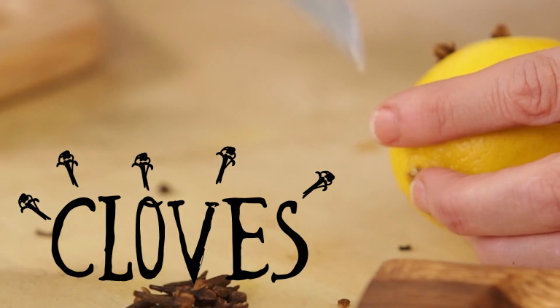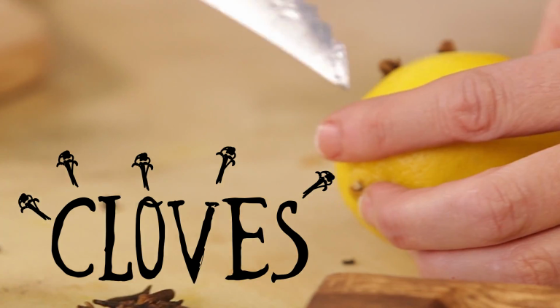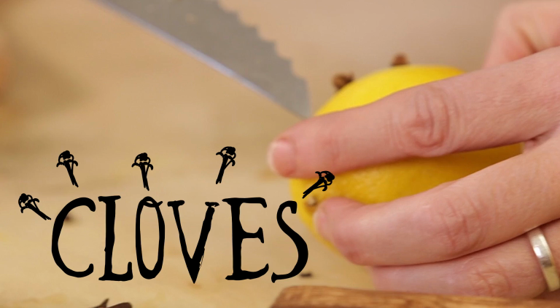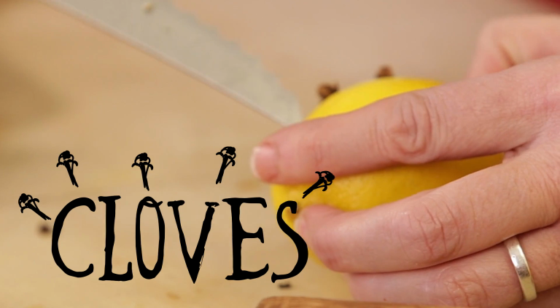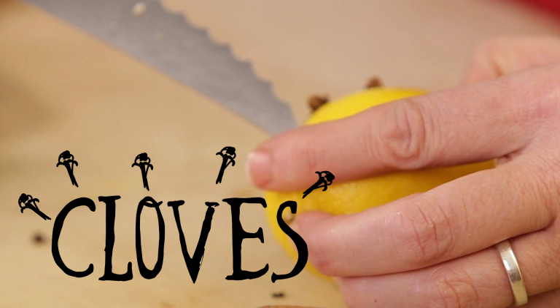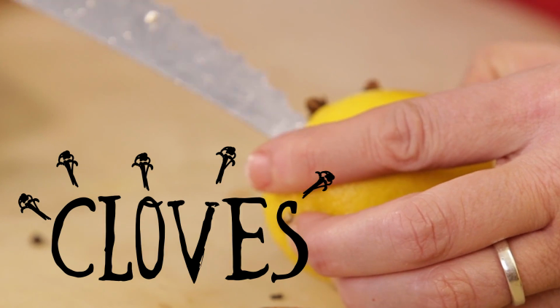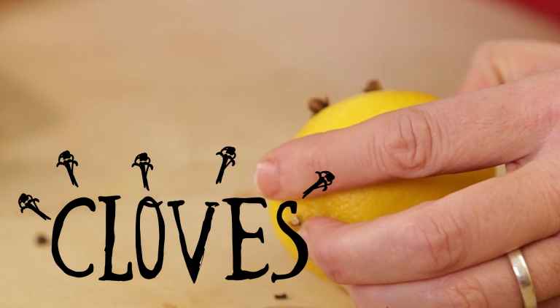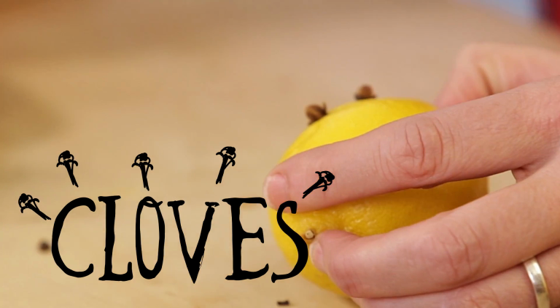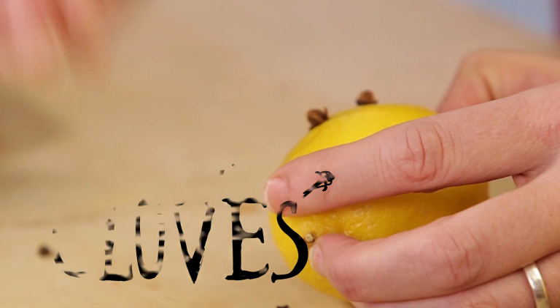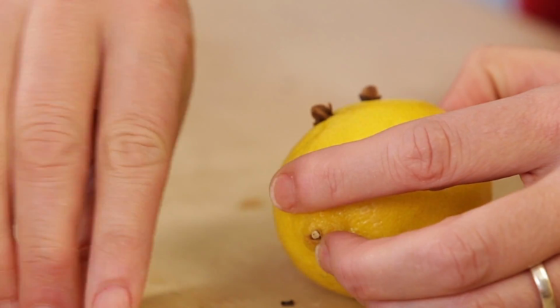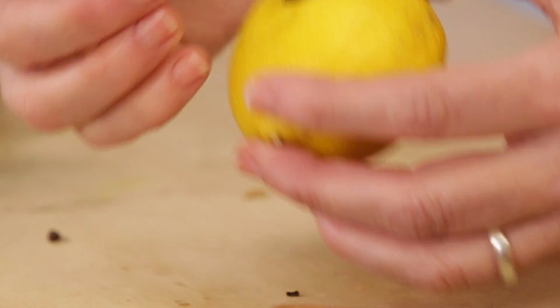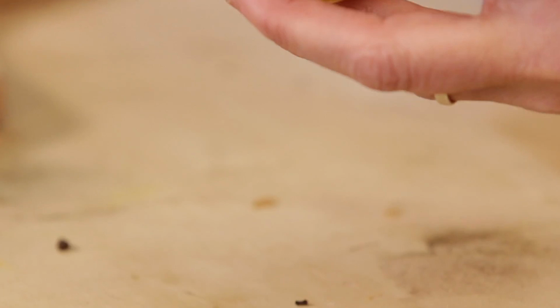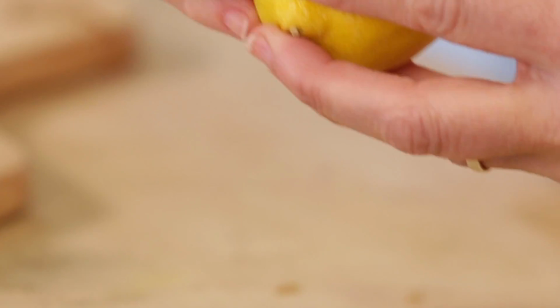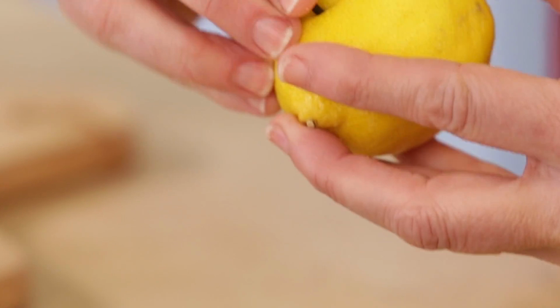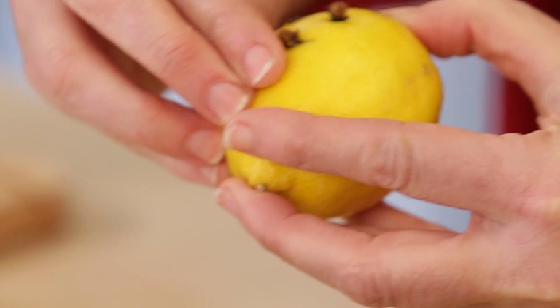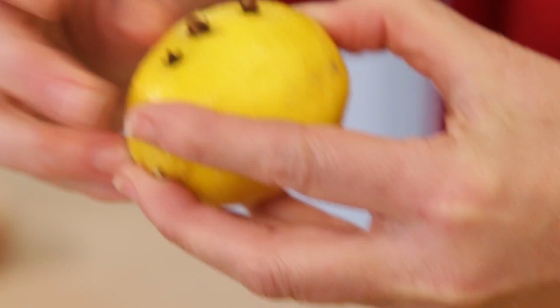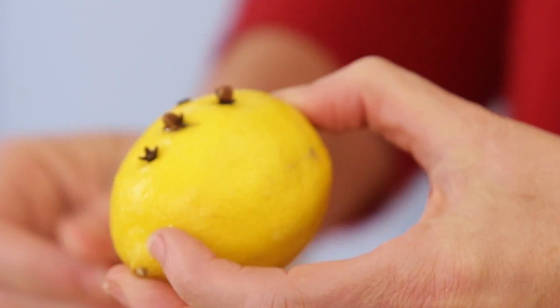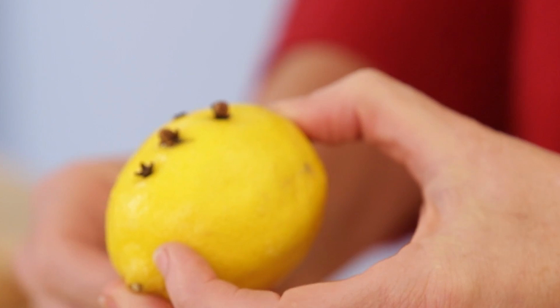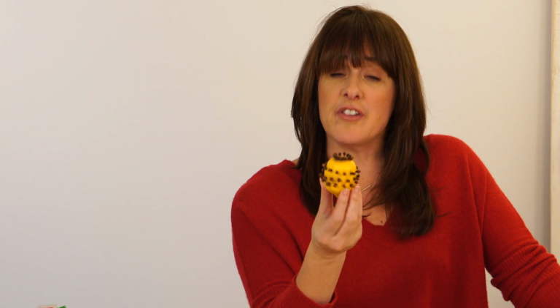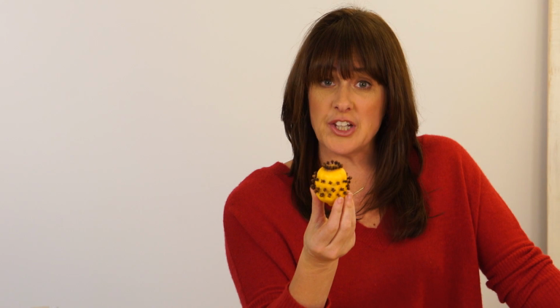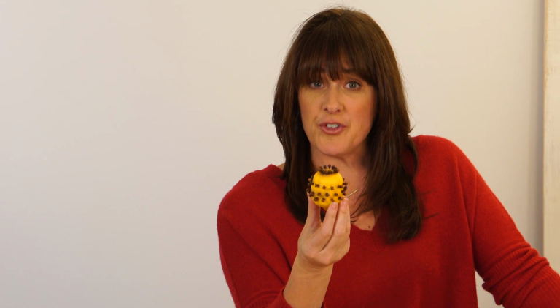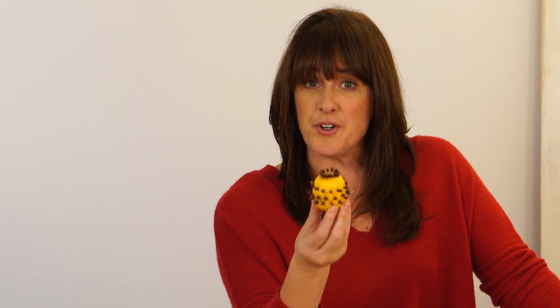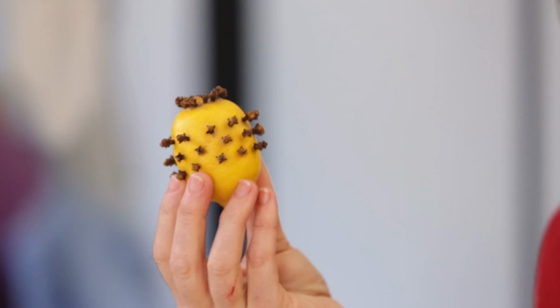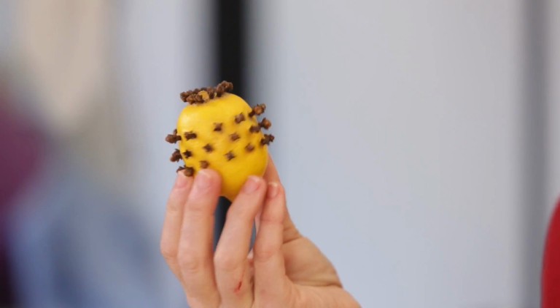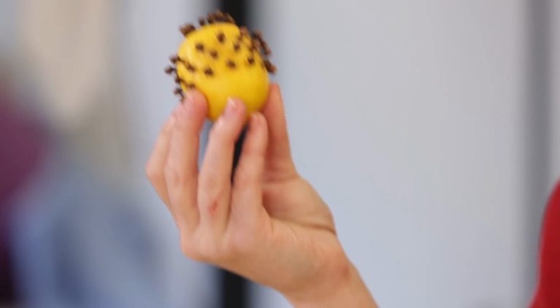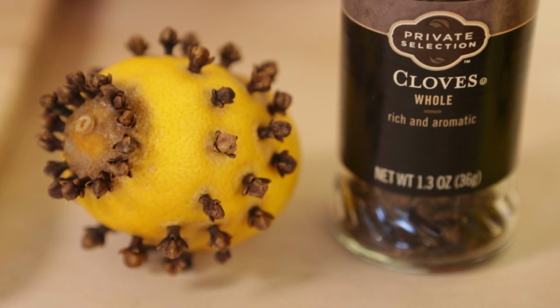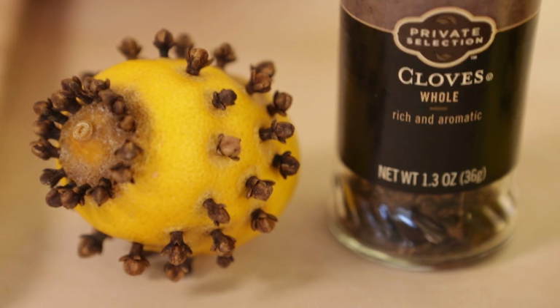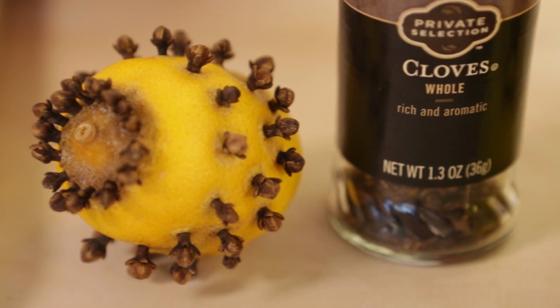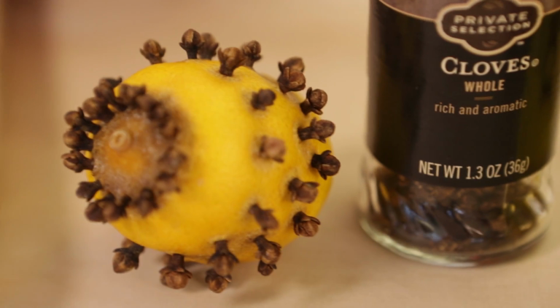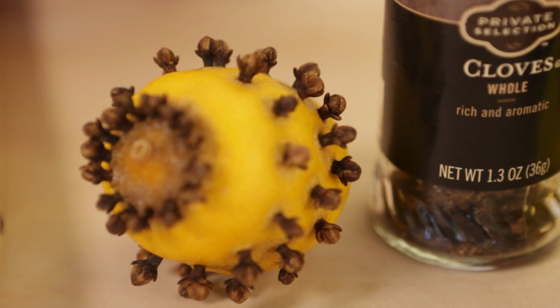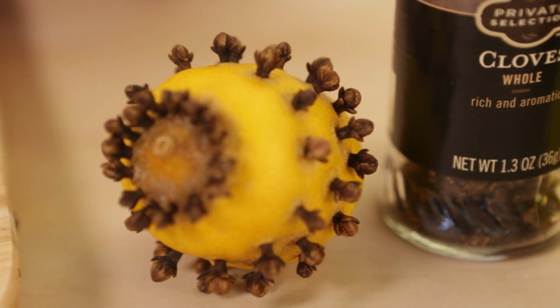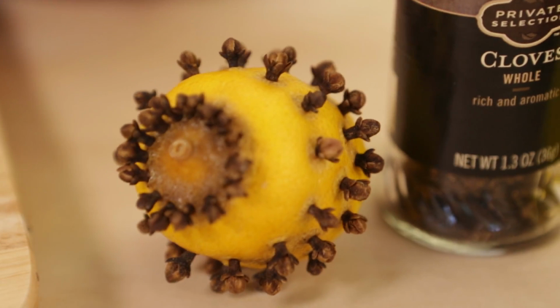Just take the tip of a knife and get it started so that when you put your clove in, it slides right where you want it. This isn't going to last forever, but for a couple of weeks you're going to have a great natural mothball.